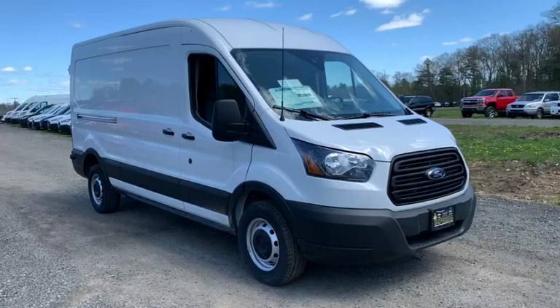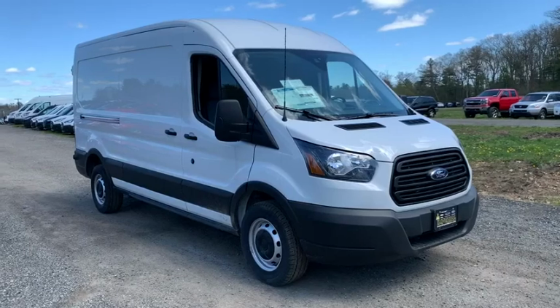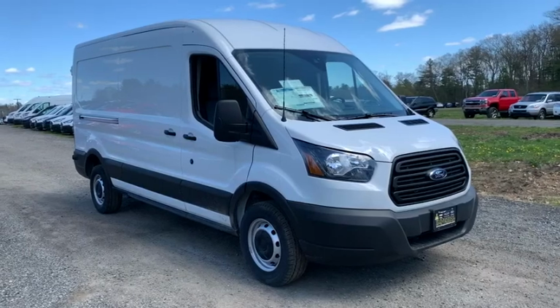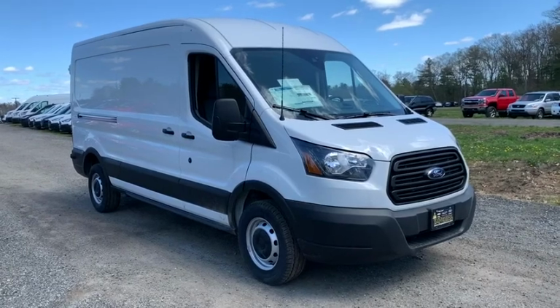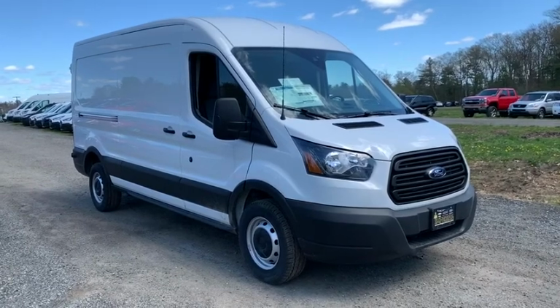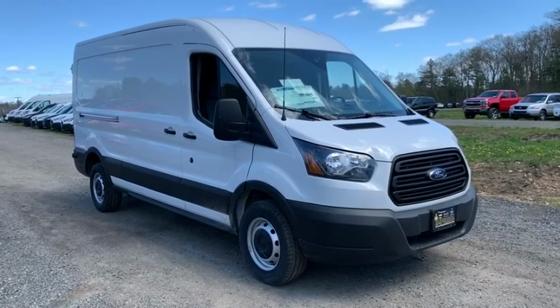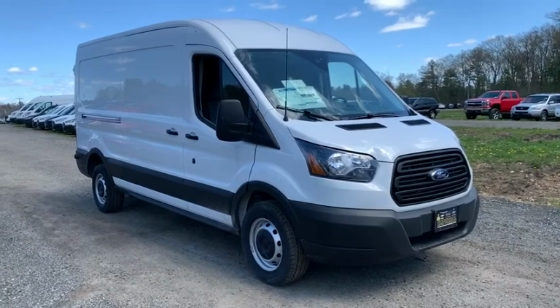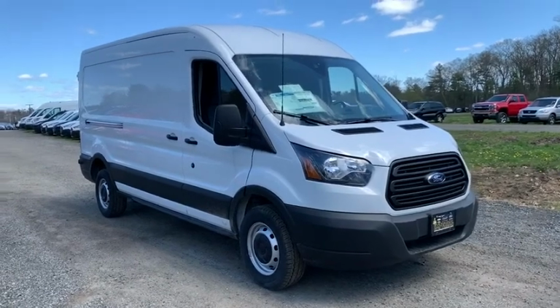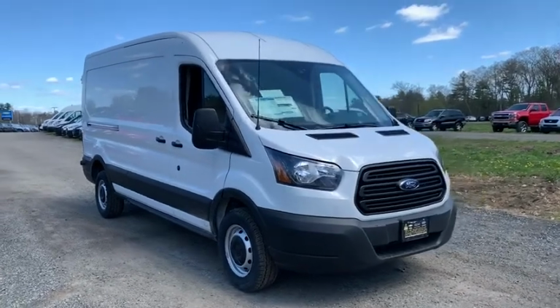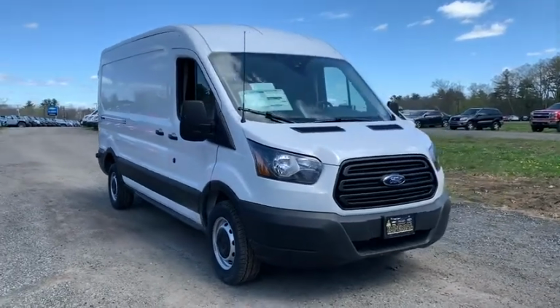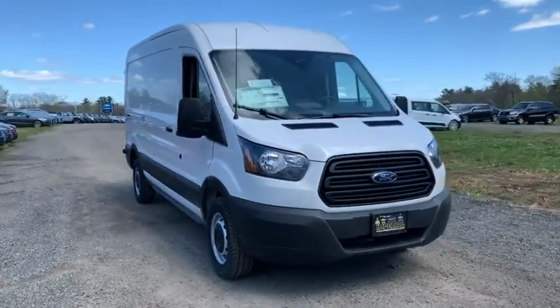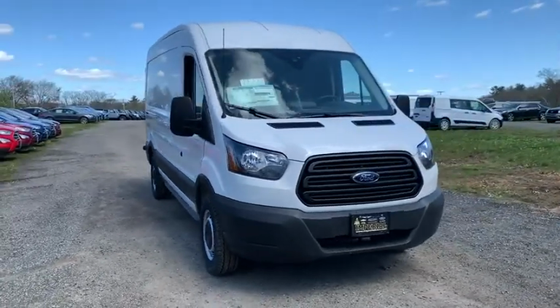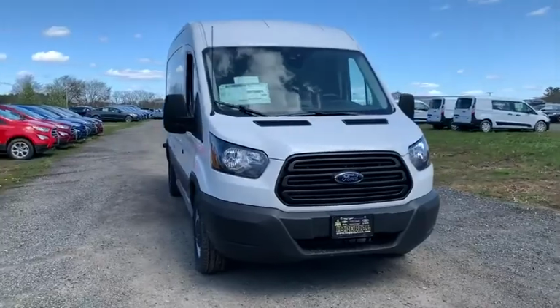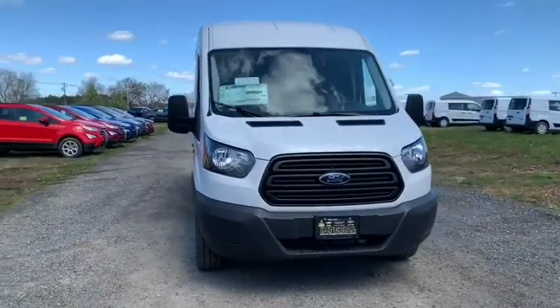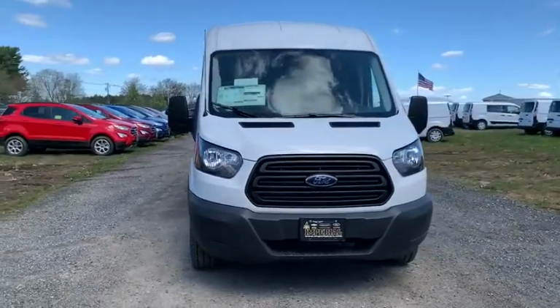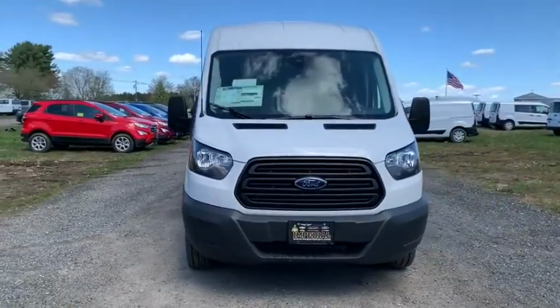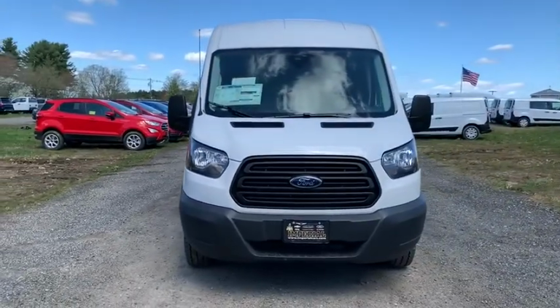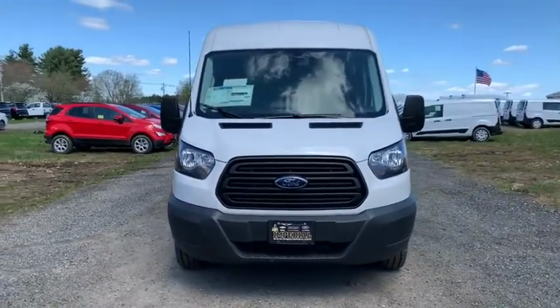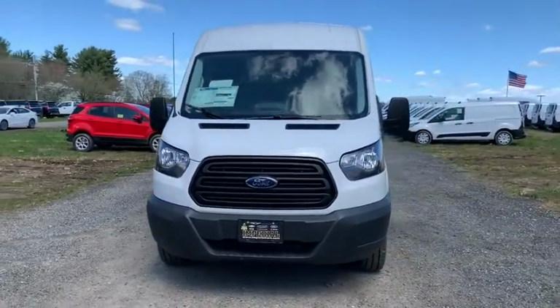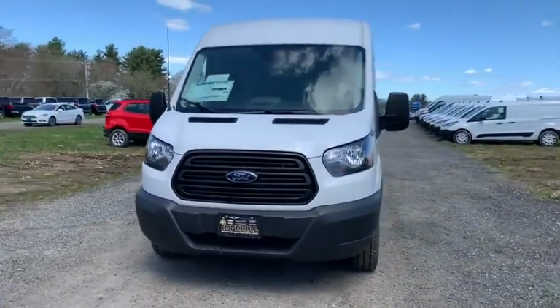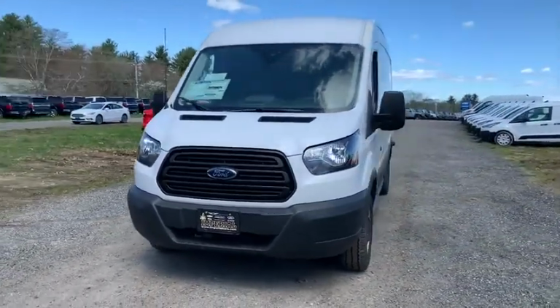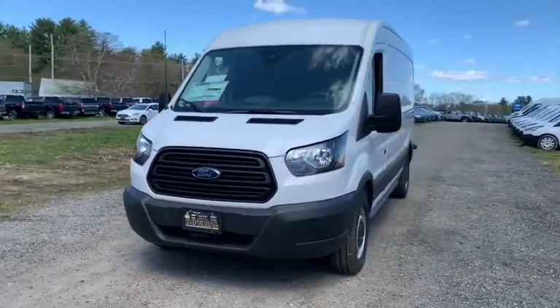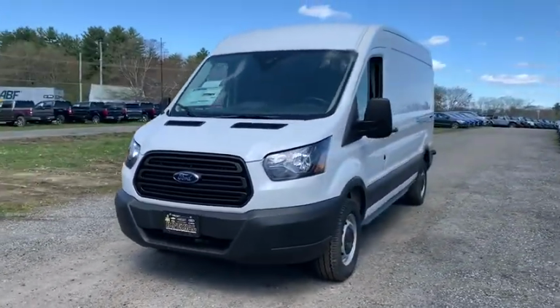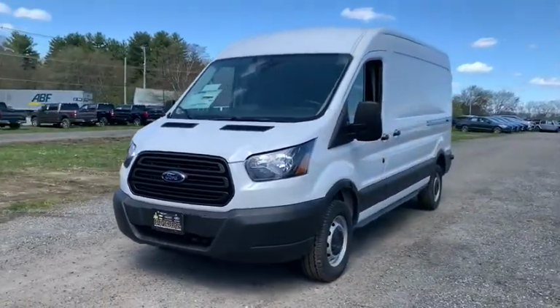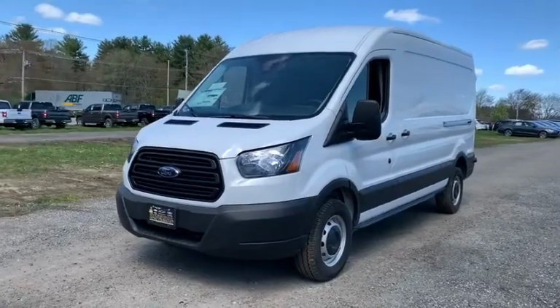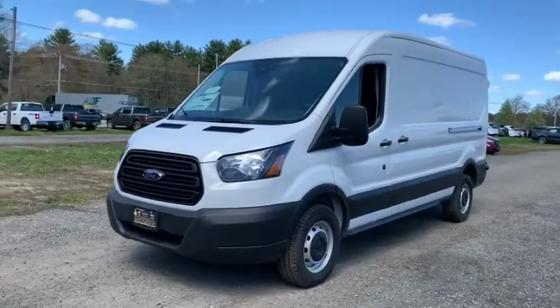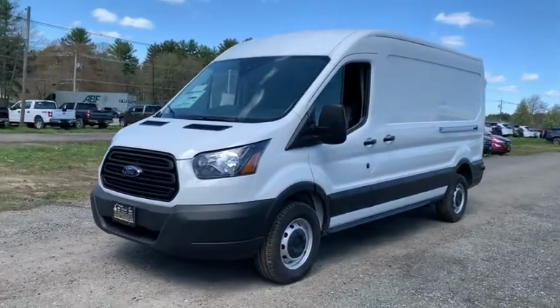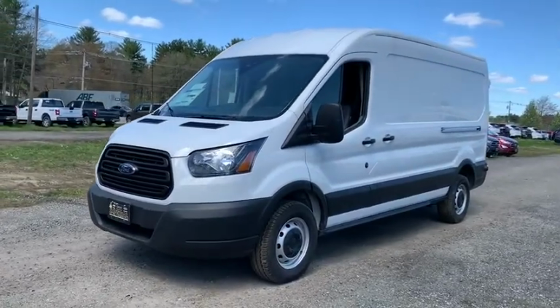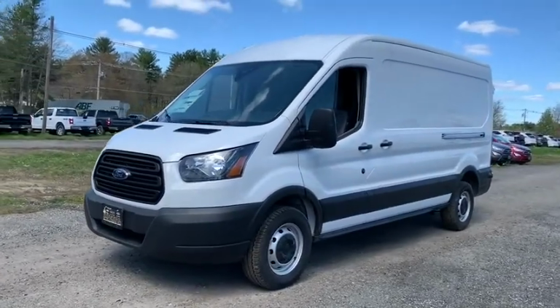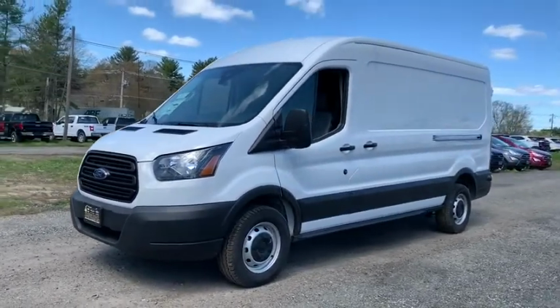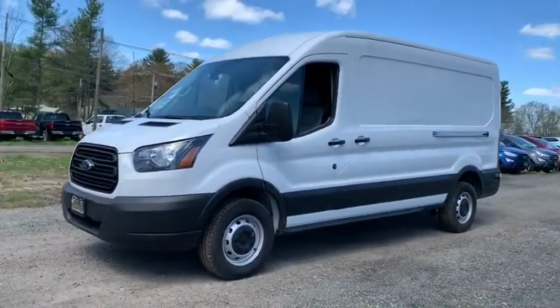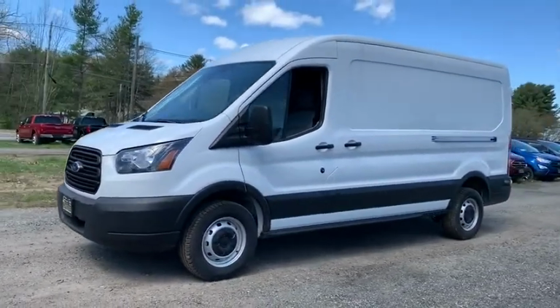Make a great choice today with the 2019 Ford Transit 250. The Transit 250 comes in numerous configurations, impressive payload, and towing capacities. It is comfortable and easy to drive.